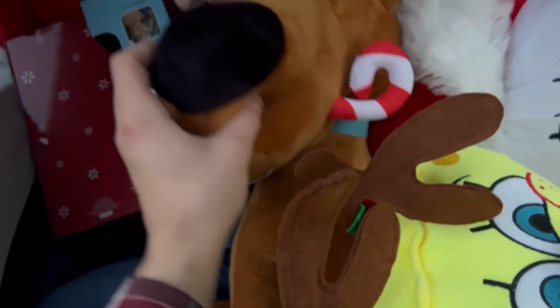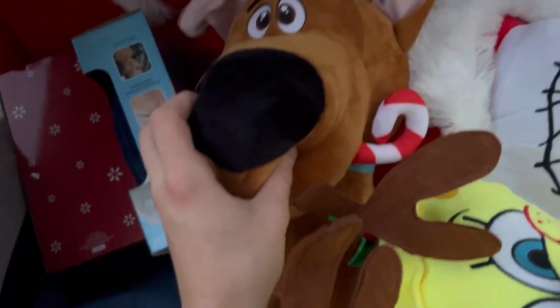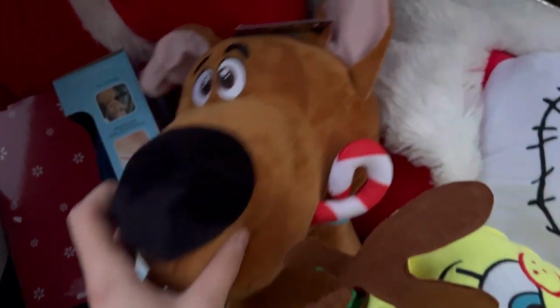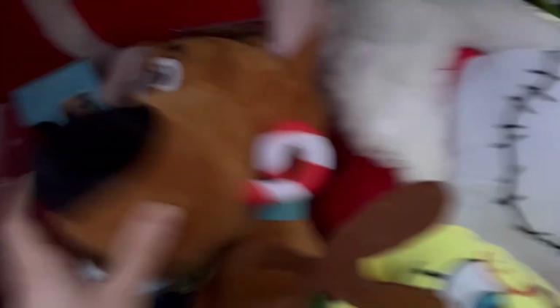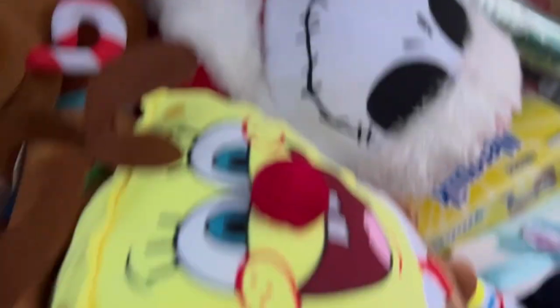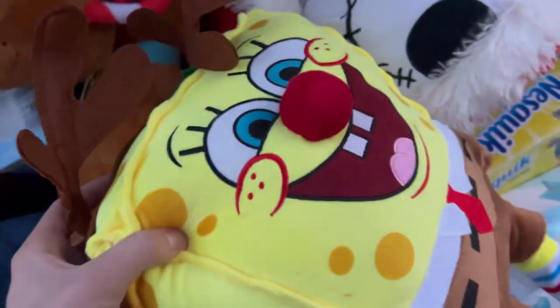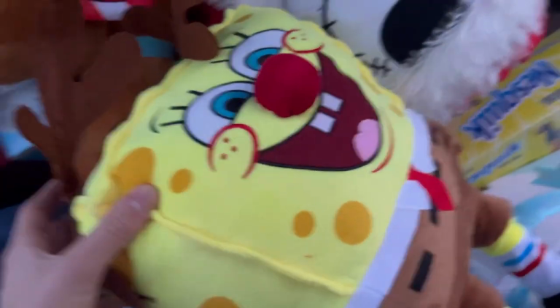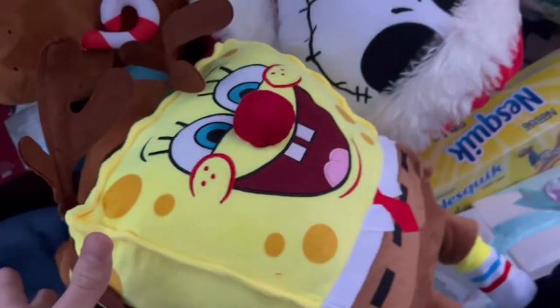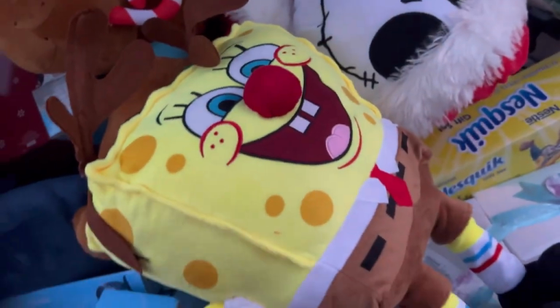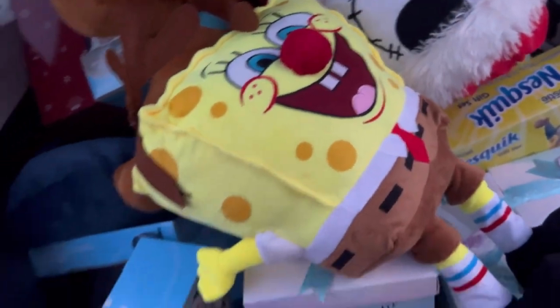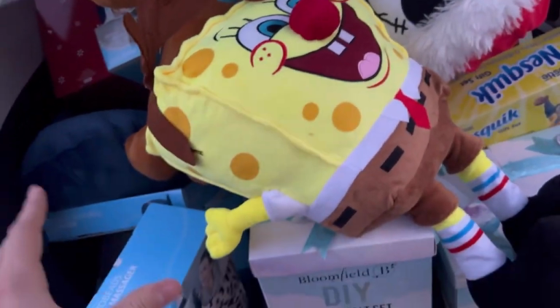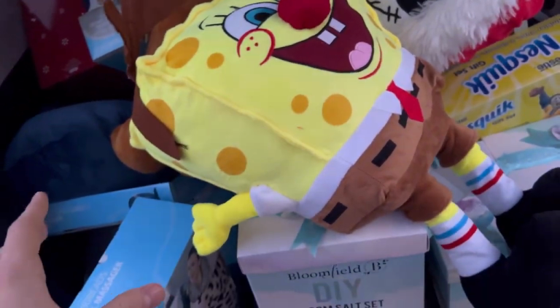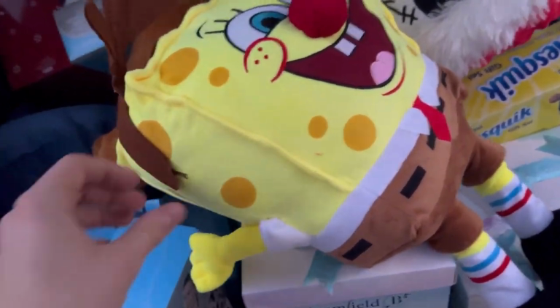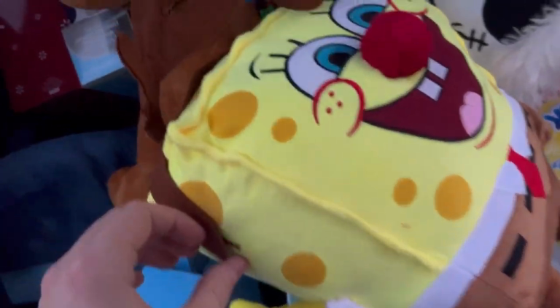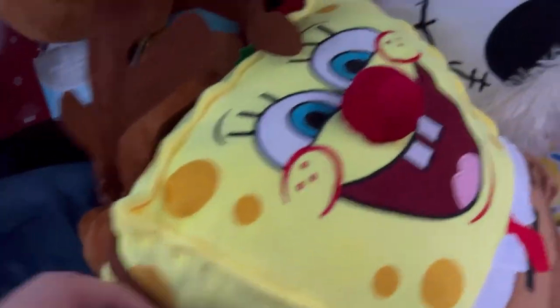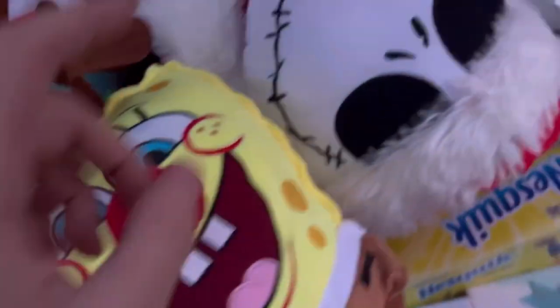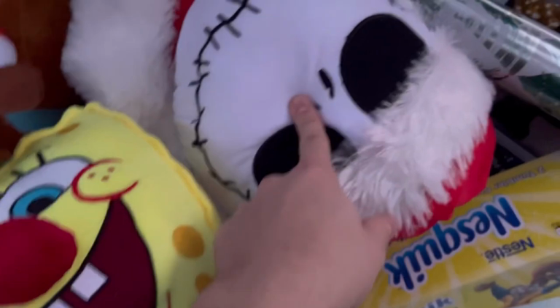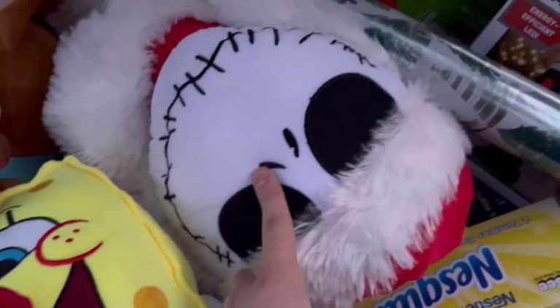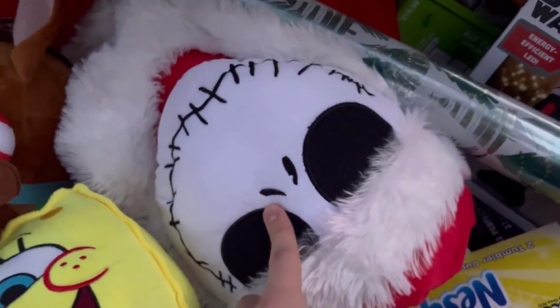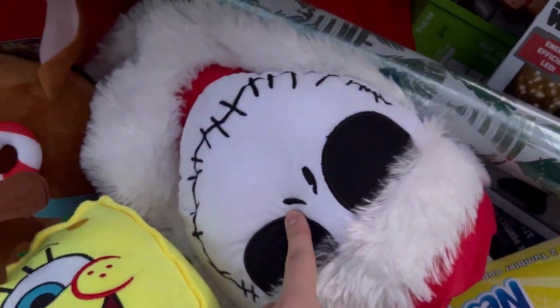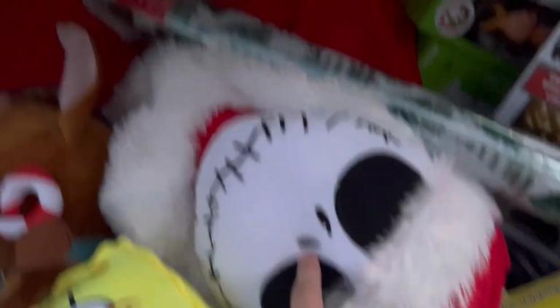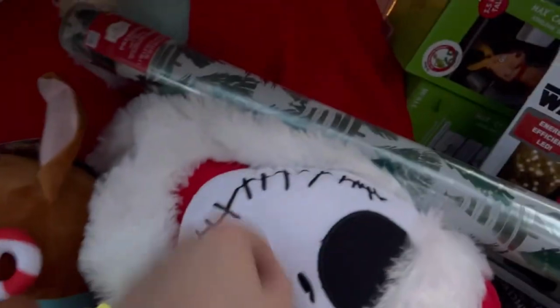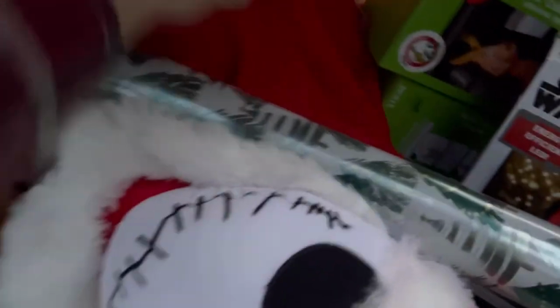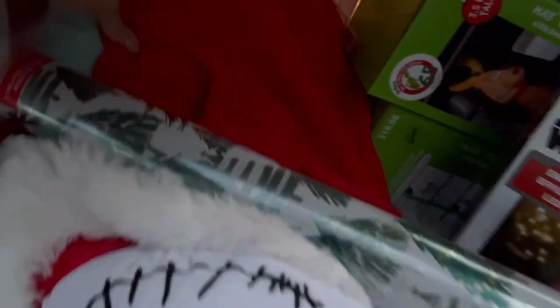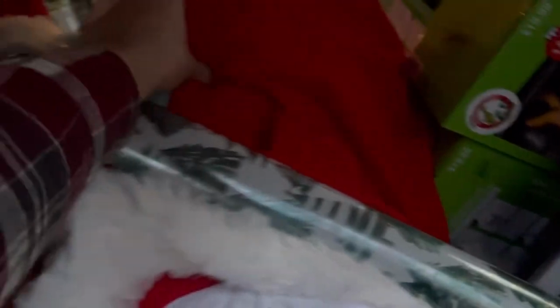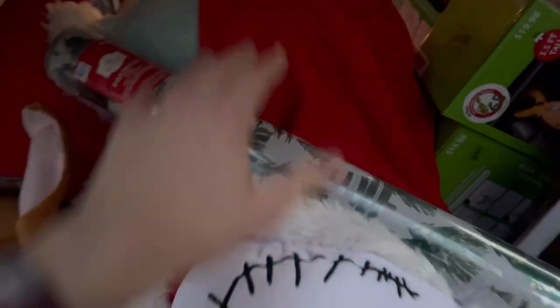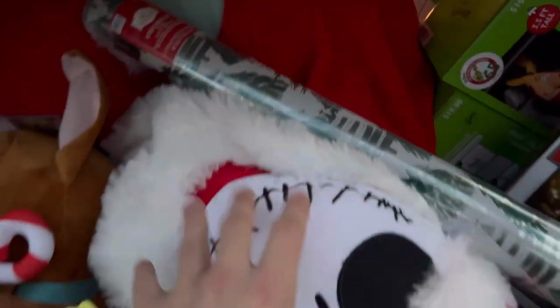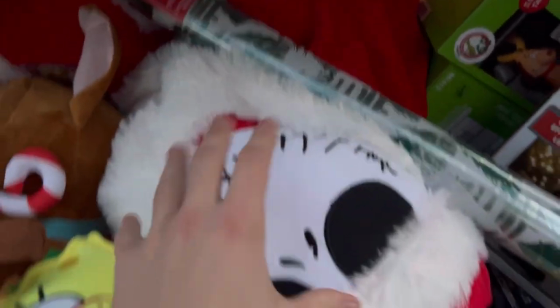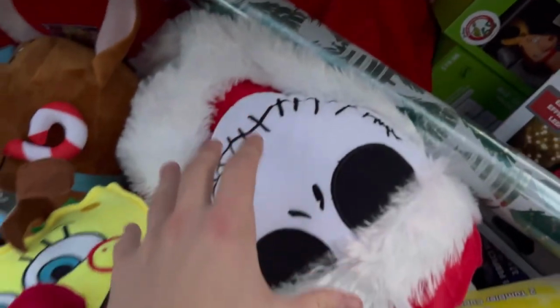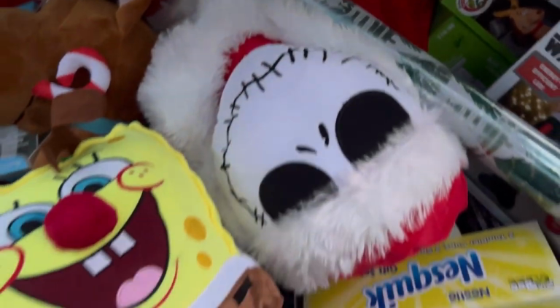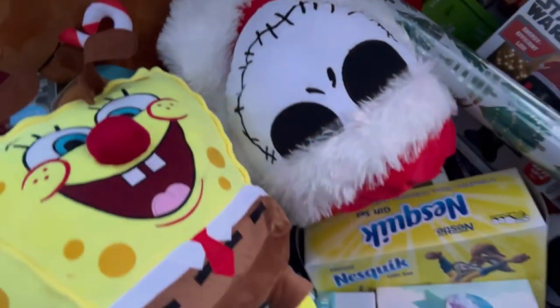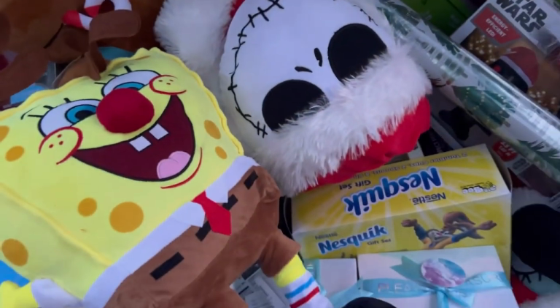These are hilarious — we got a Scooby-Doo, we got a SpongeBob, and these were $3.74 each. The big Jack Skellington and the other big ones were $7.50 each.